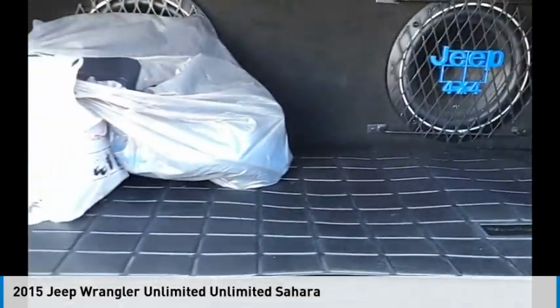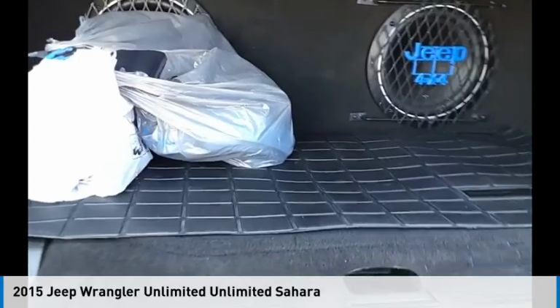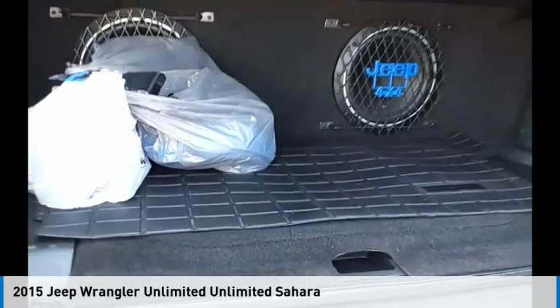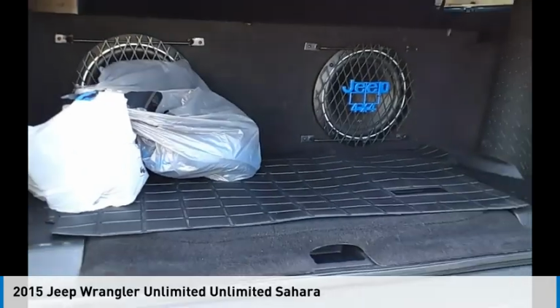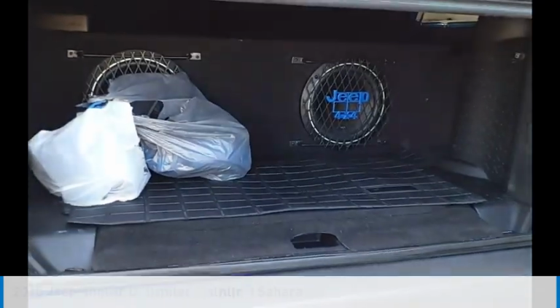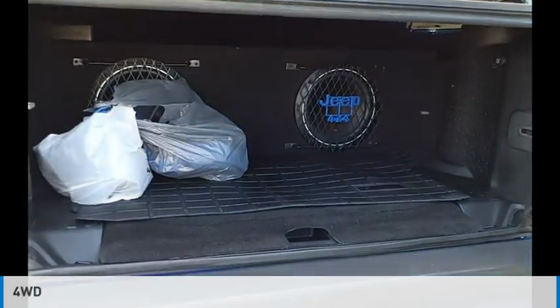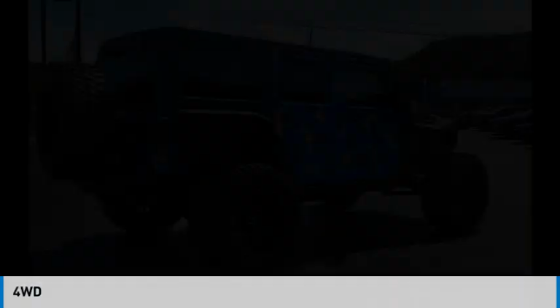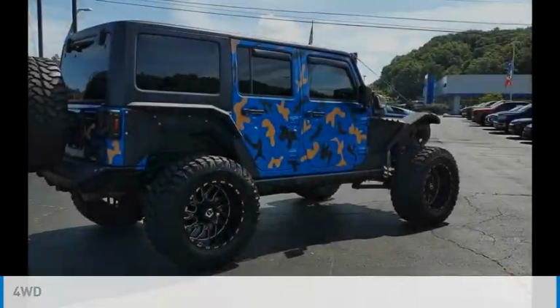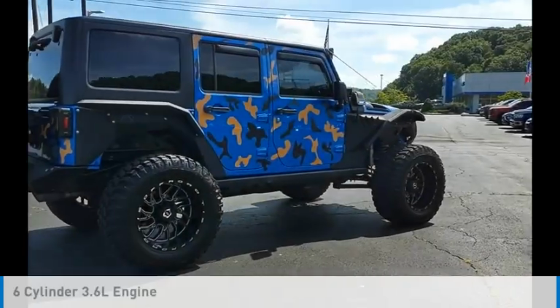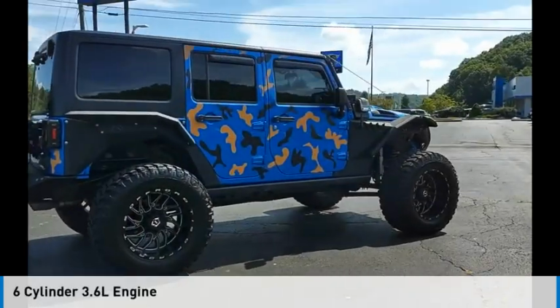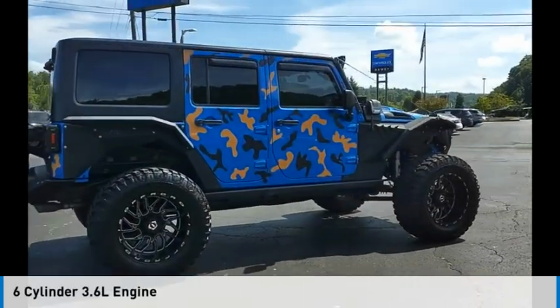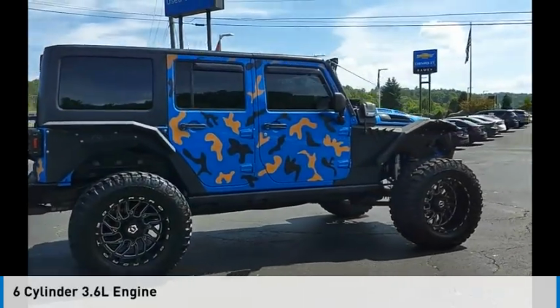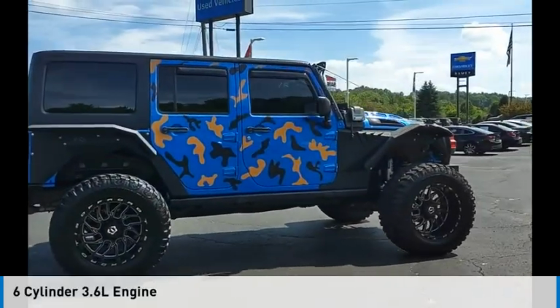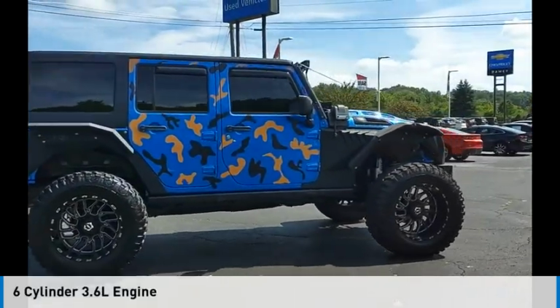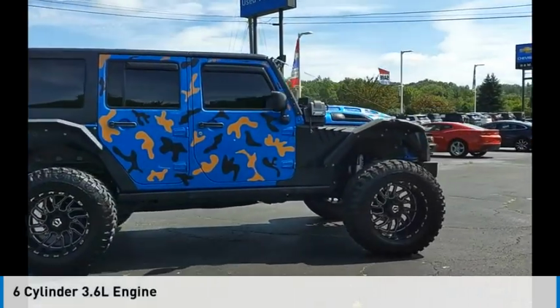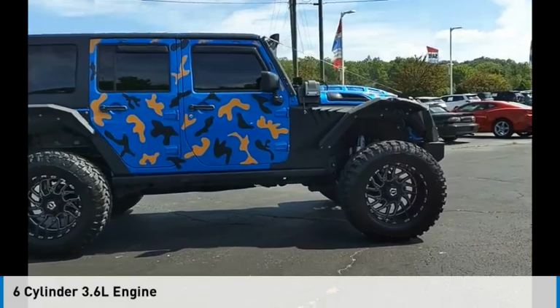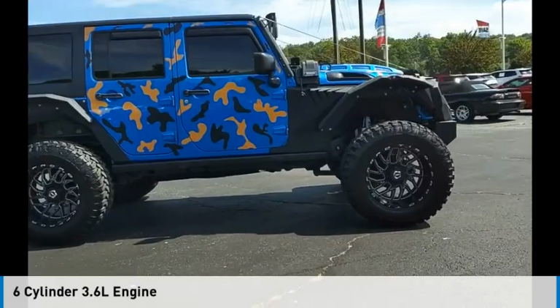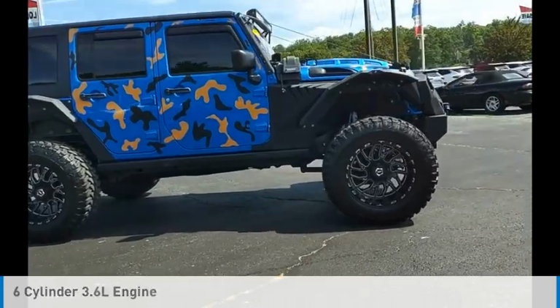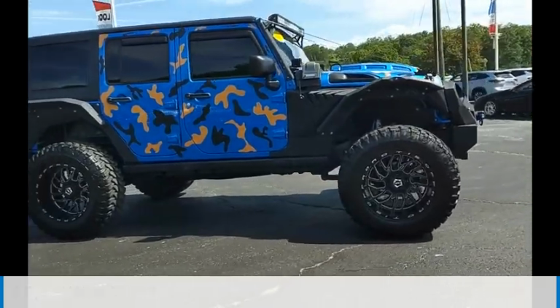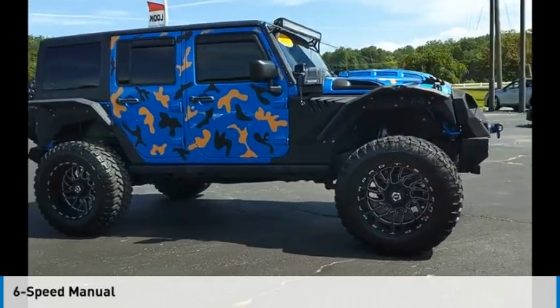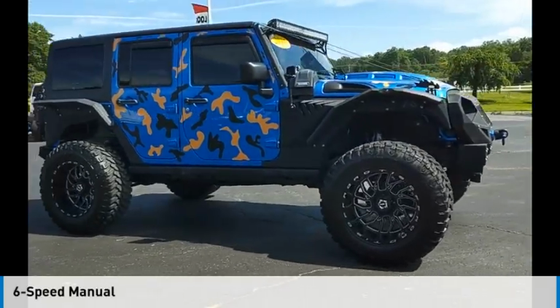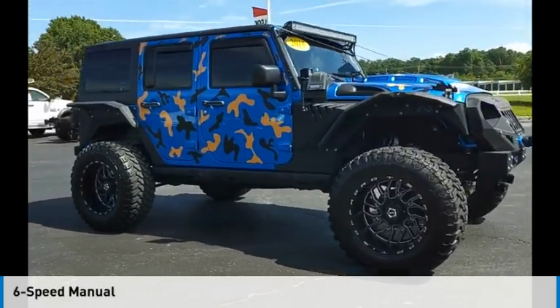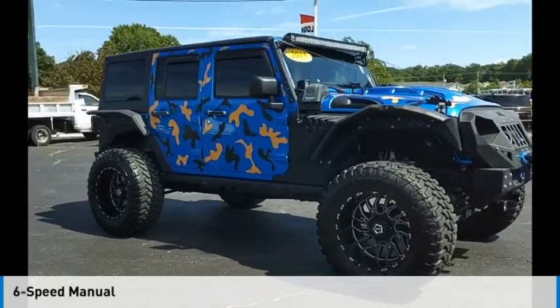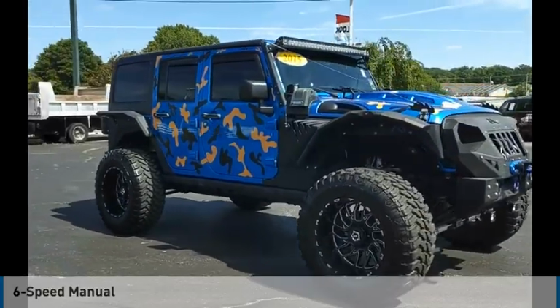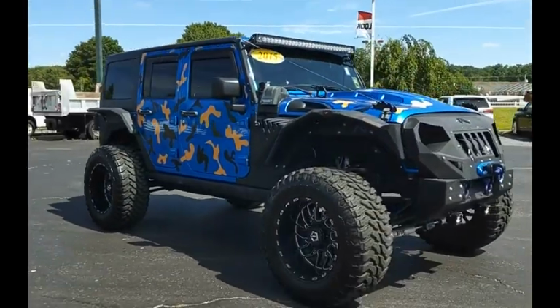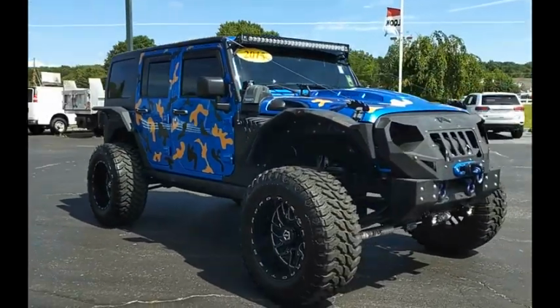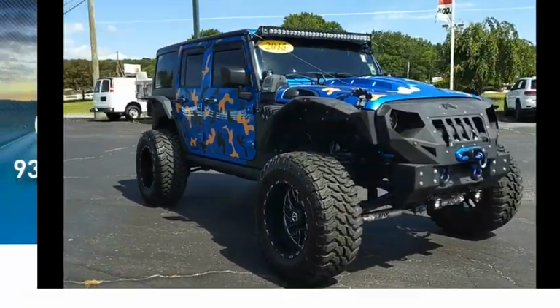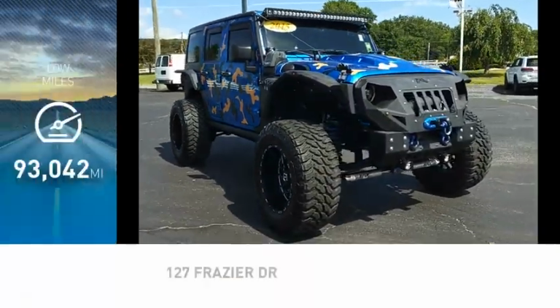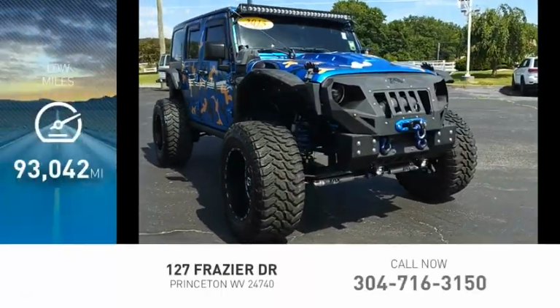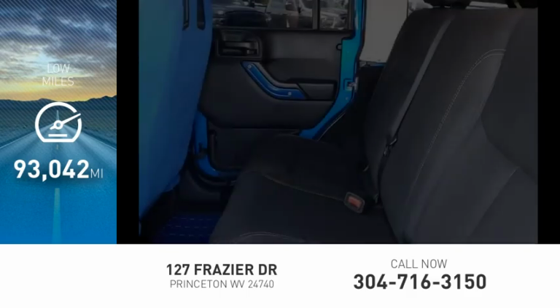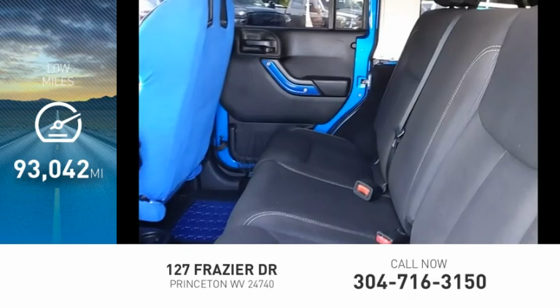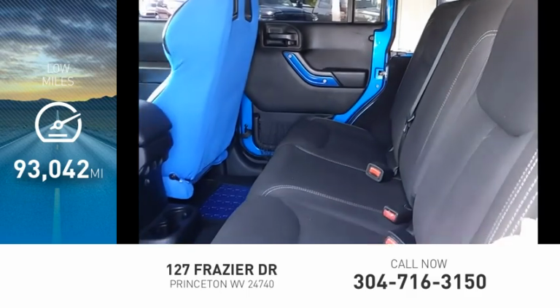This vehicle is powered by a four-wheel drive, six-cylinder, 3.6-liter engine and comes with a six-speed manual transmission. This vehicle has less than 95,000 miles.